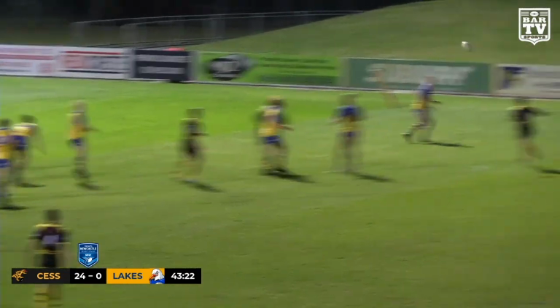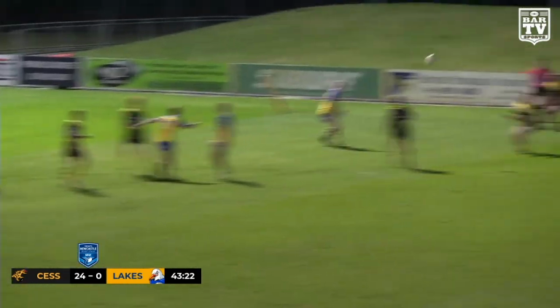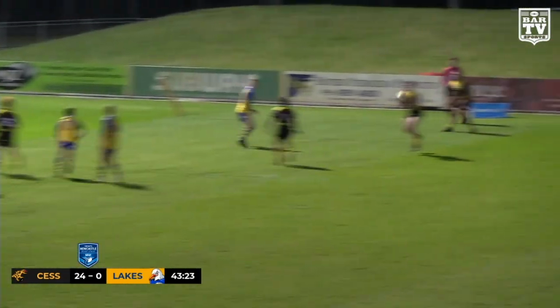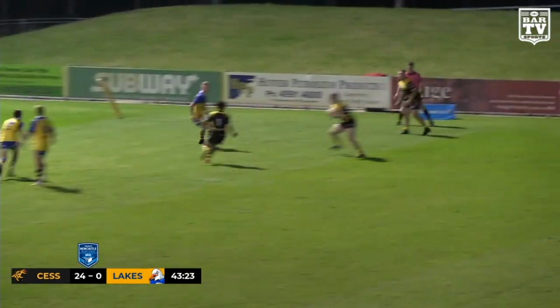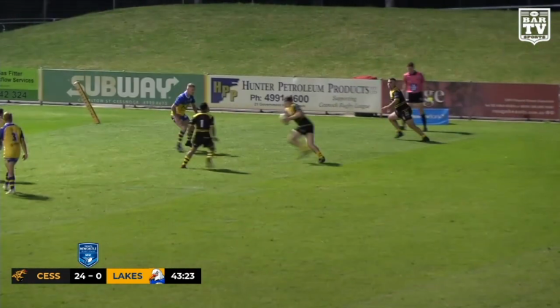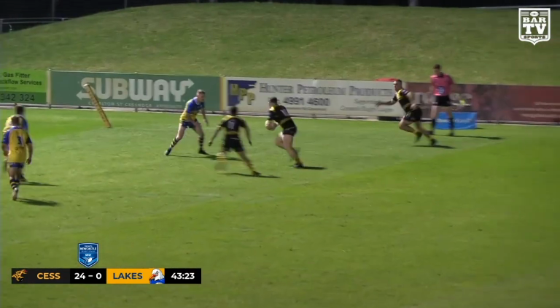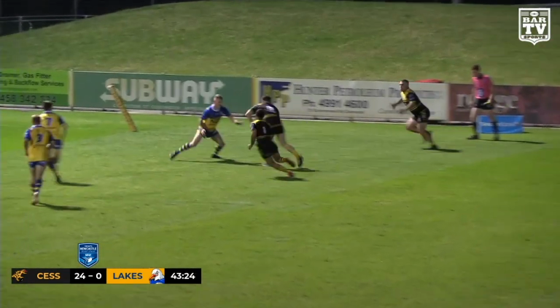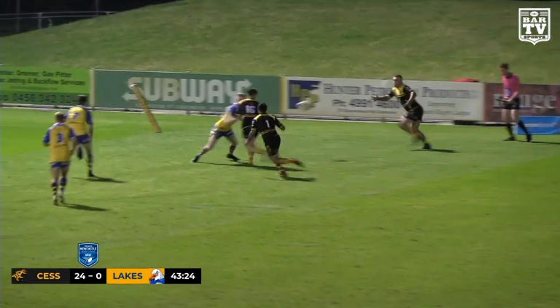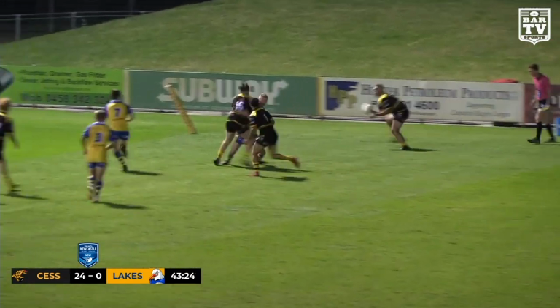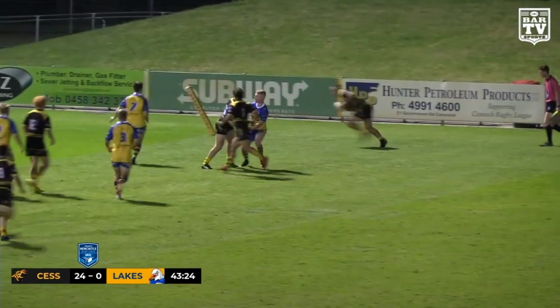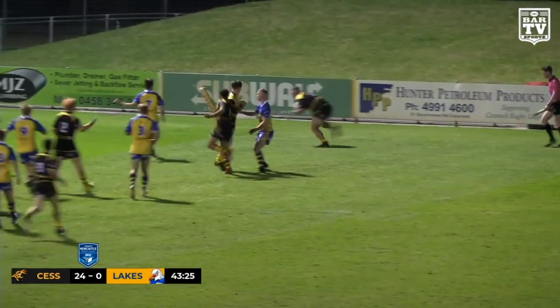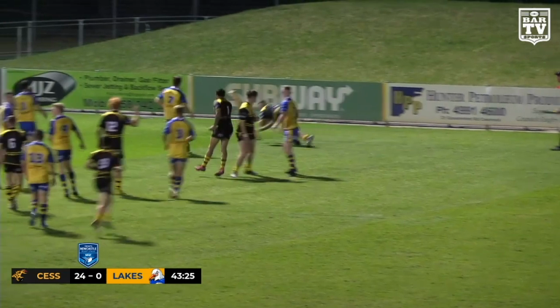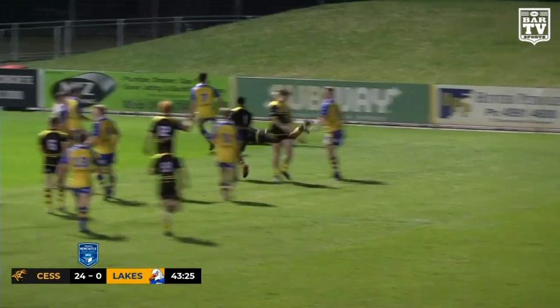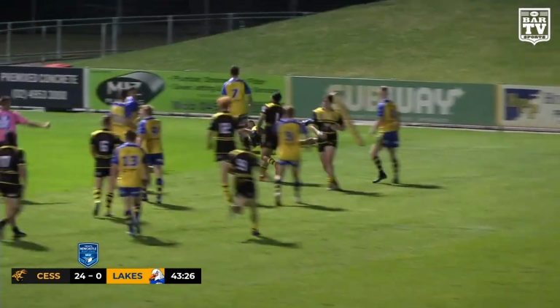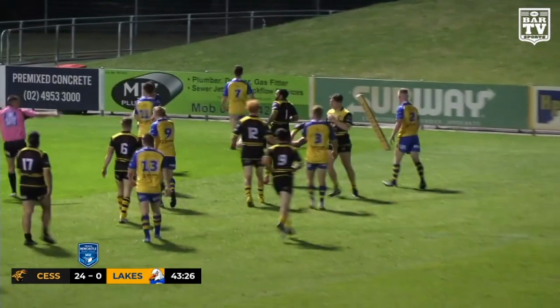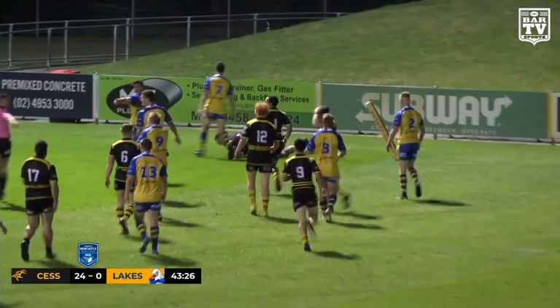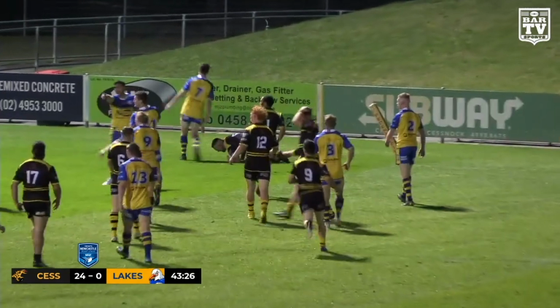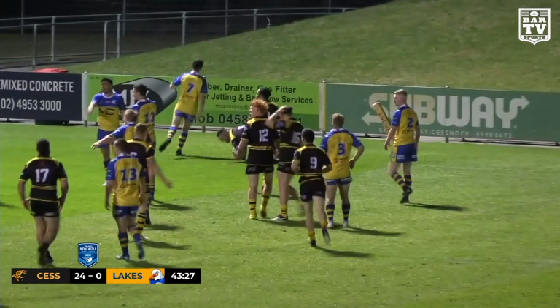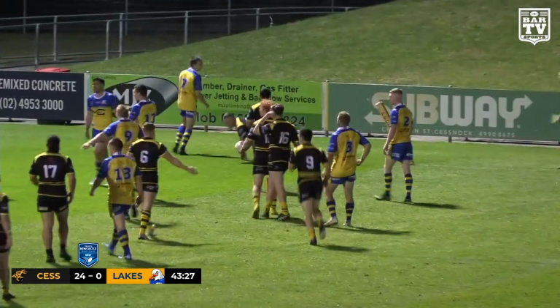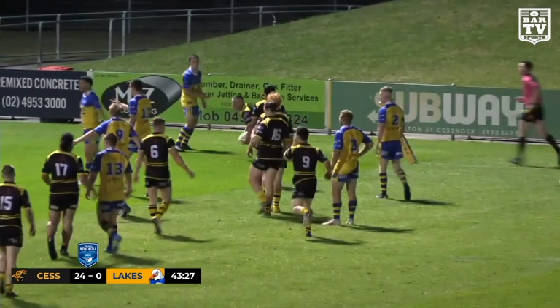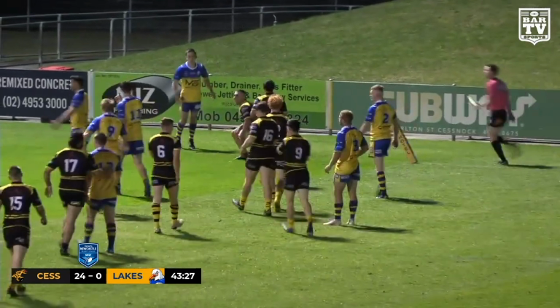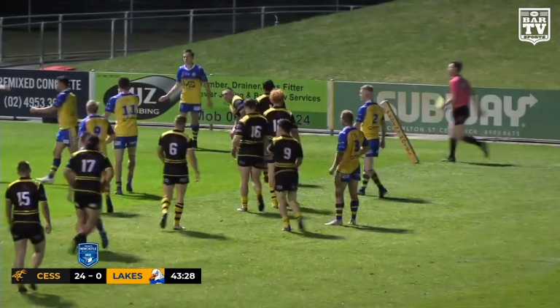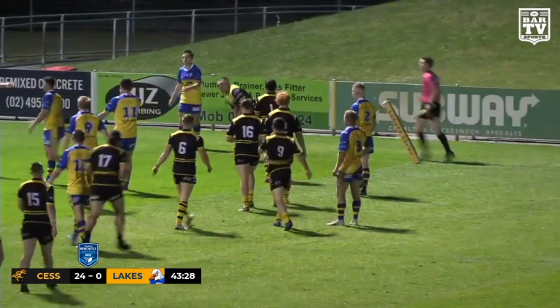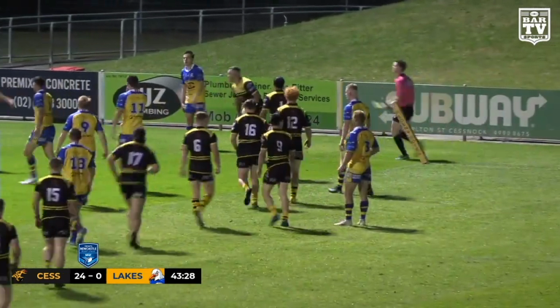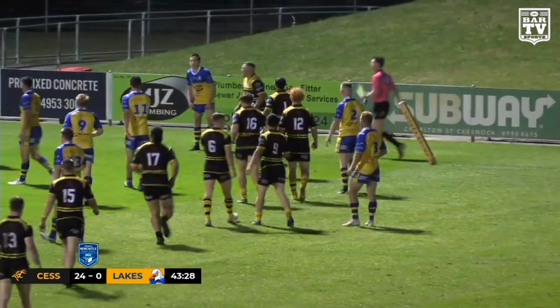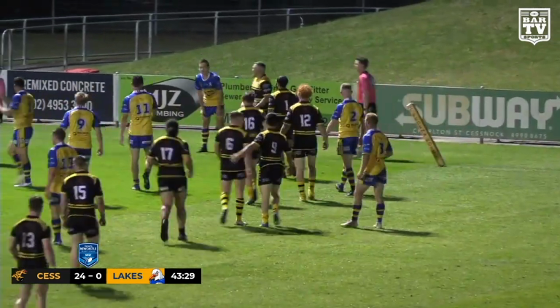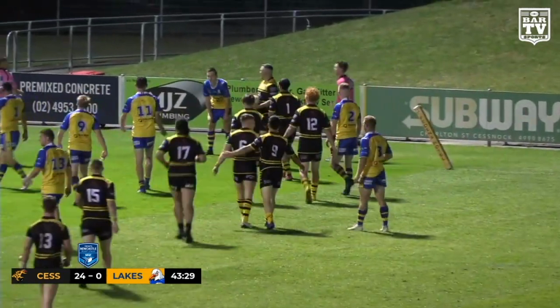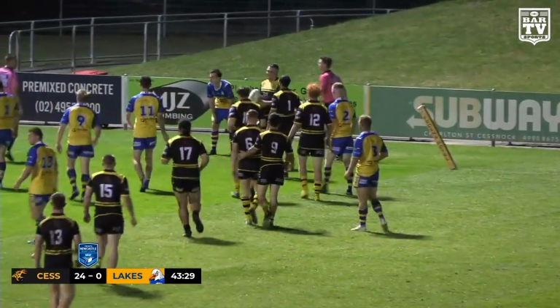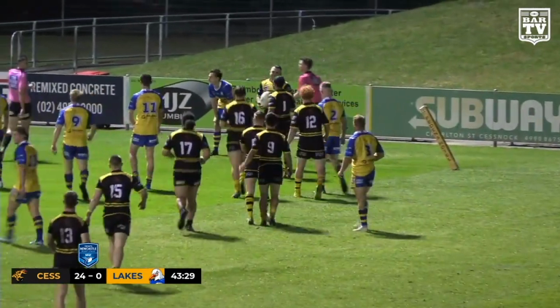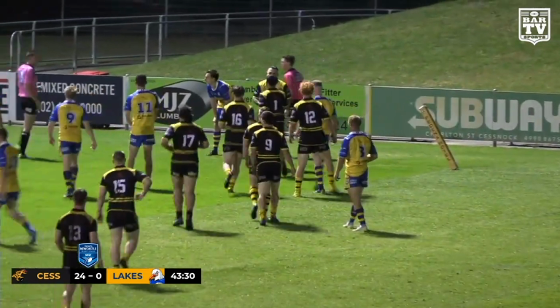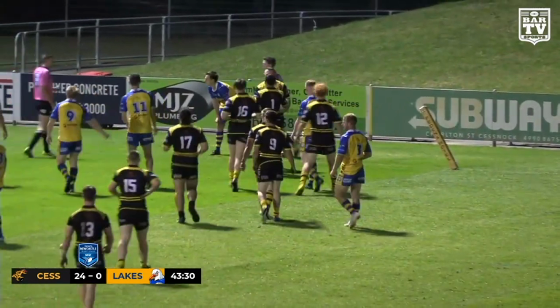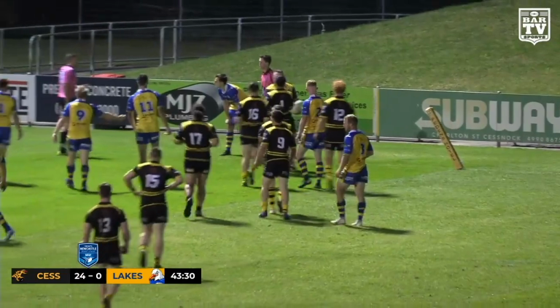A long ball there from Newman linking up — now they've got a try in the corner. Too easy for Josh Charles; he gets Cessnock's fifth.